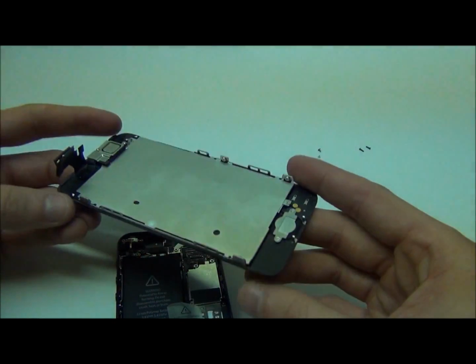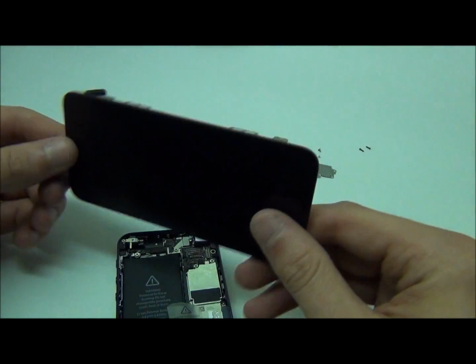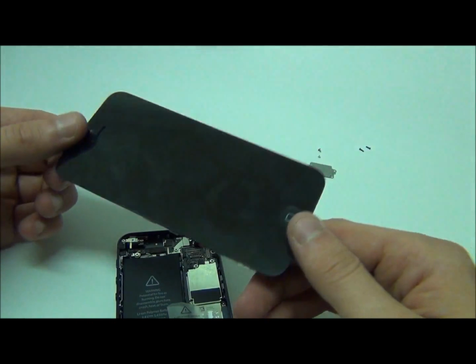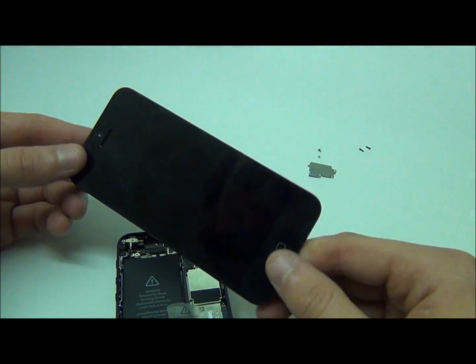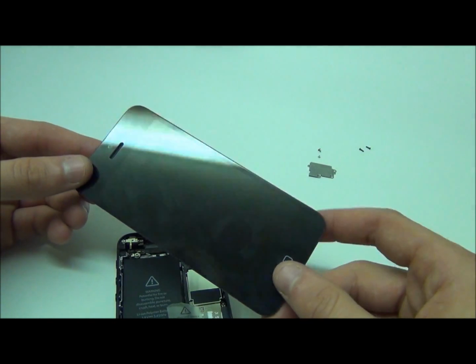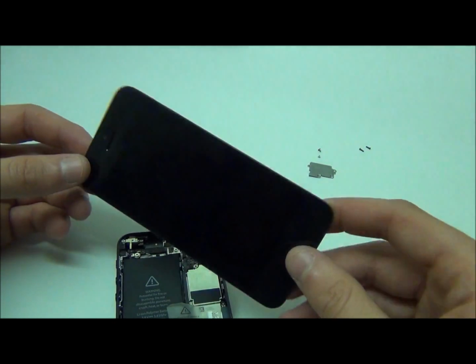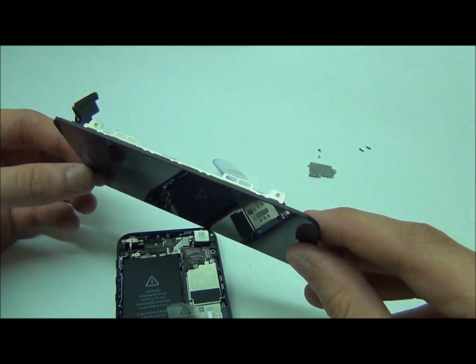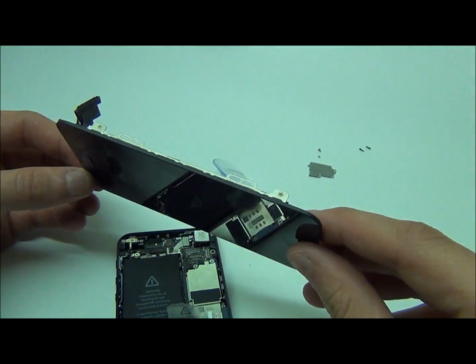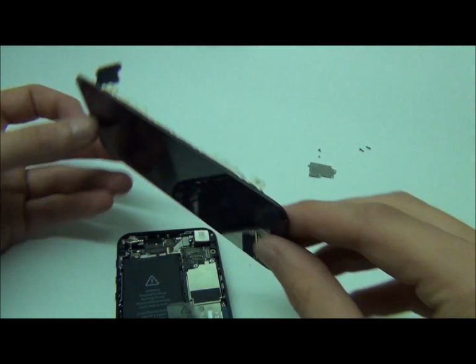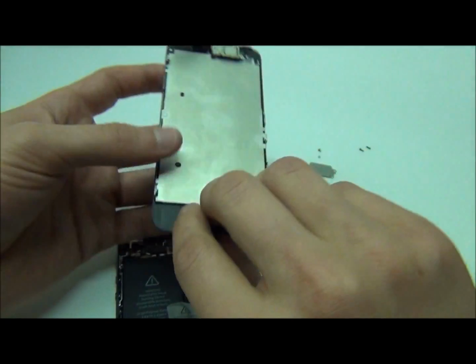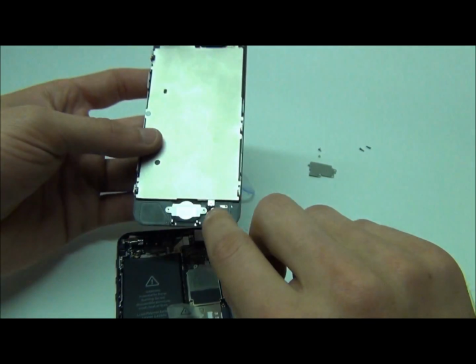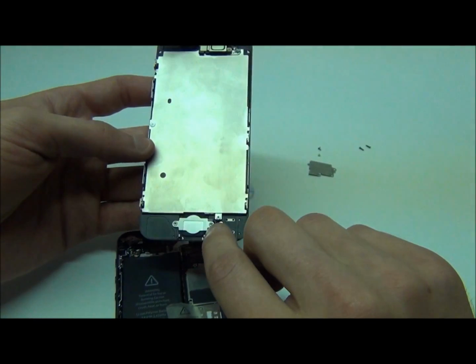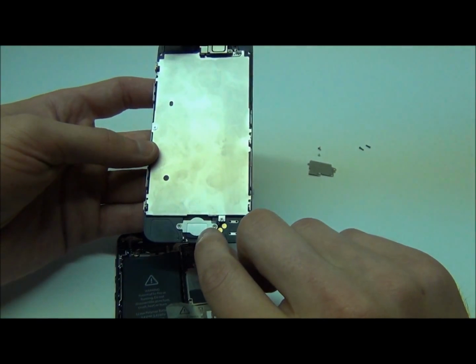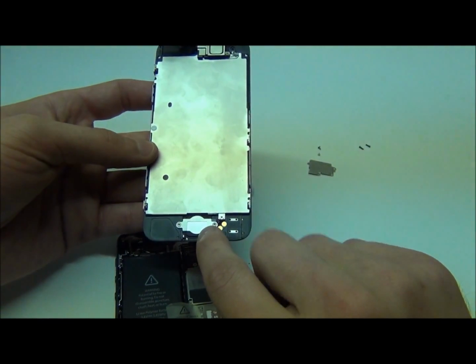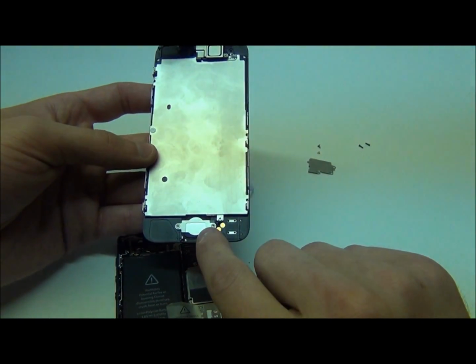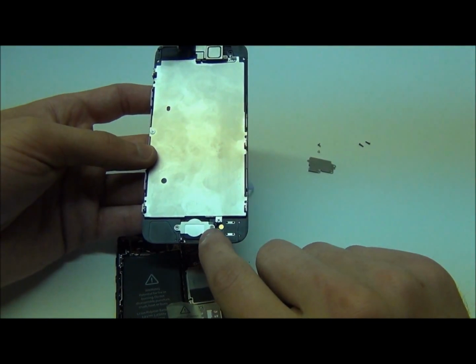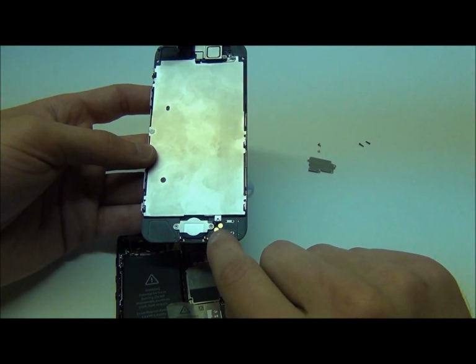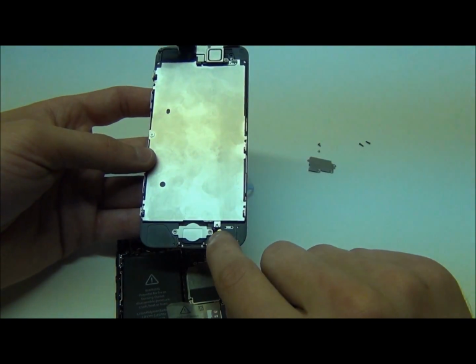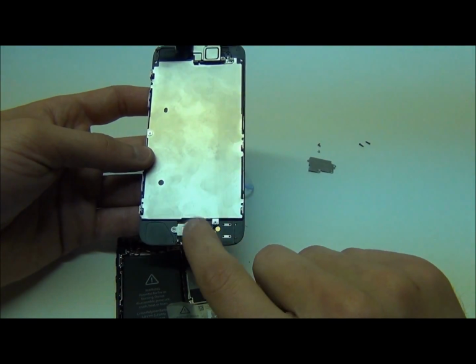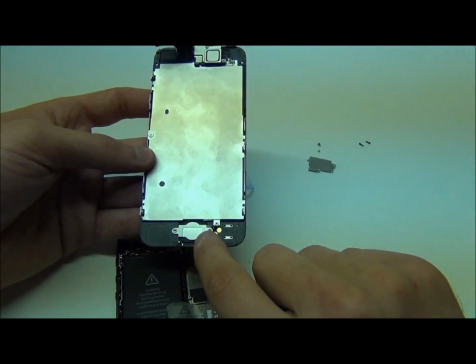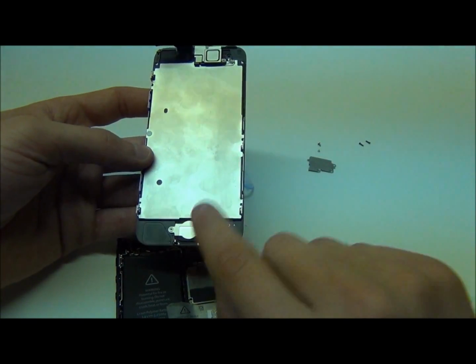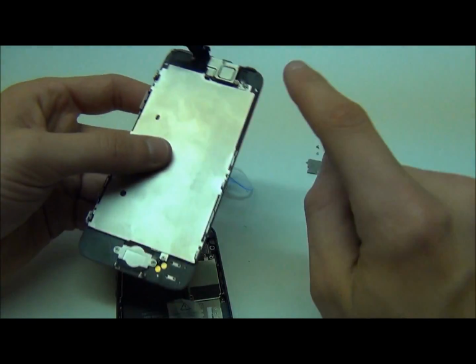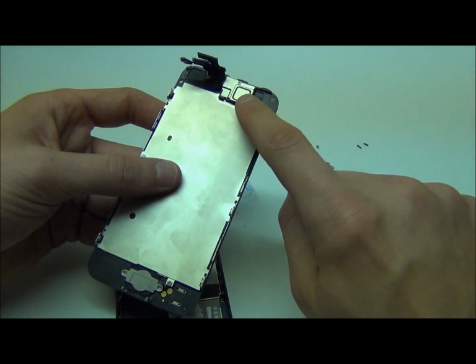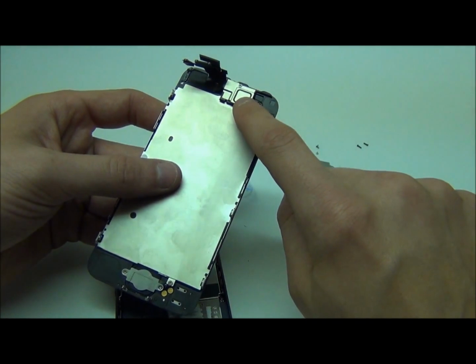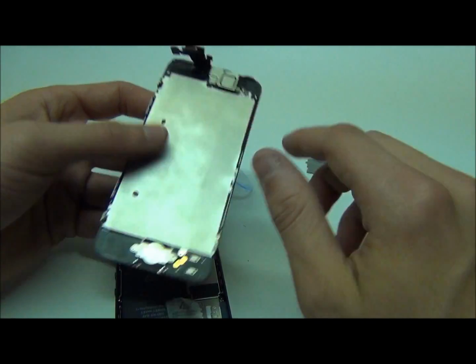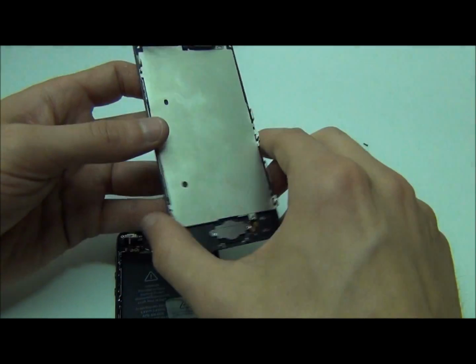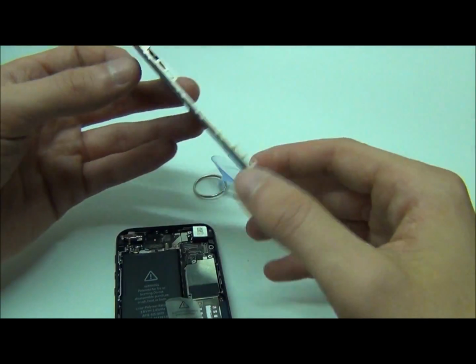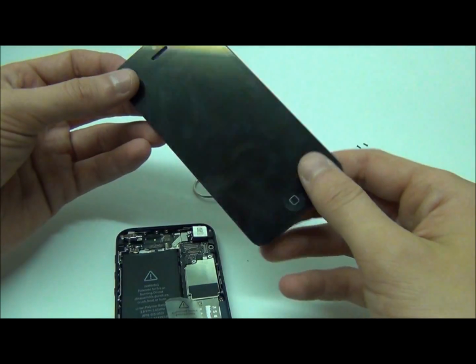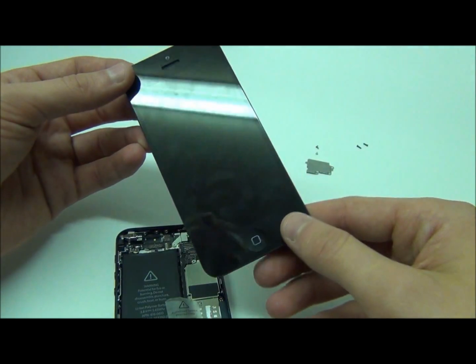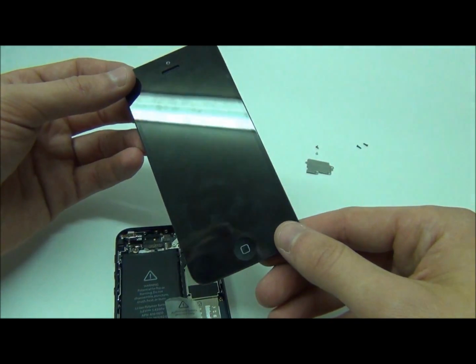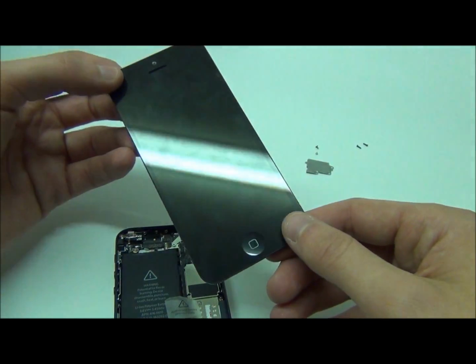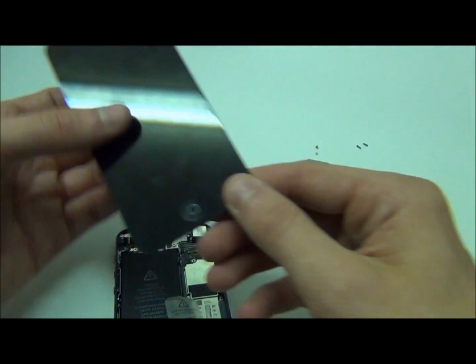And there you have it. If you ever break your screen it's as simple as replacing this front part. You can also find the home button here — if you ever need to replace your button you can replace it here. The speaker is located over here, and this is your front screen assembly.